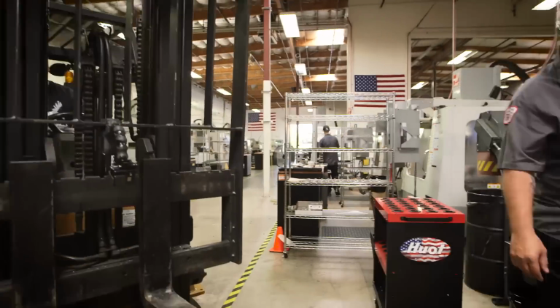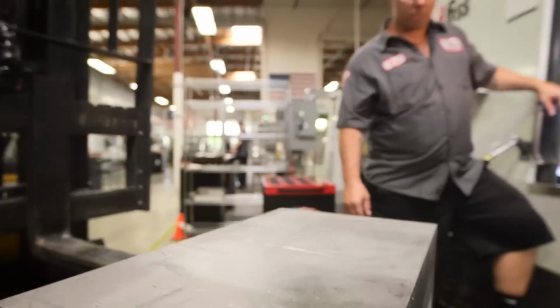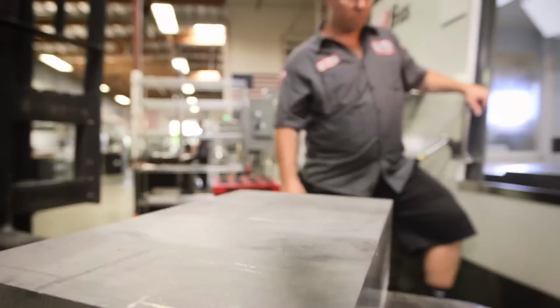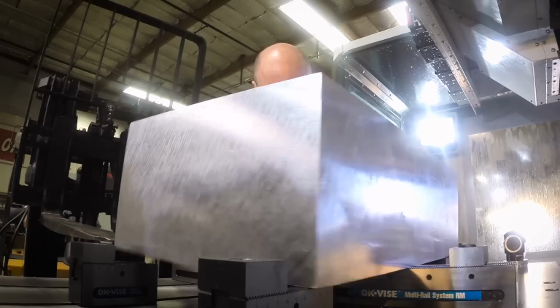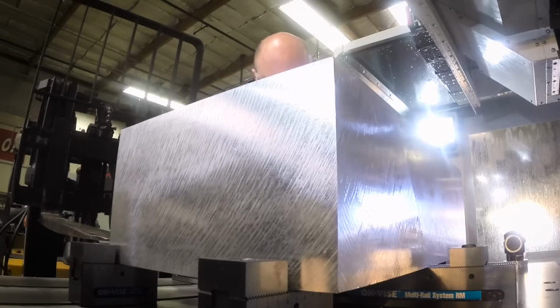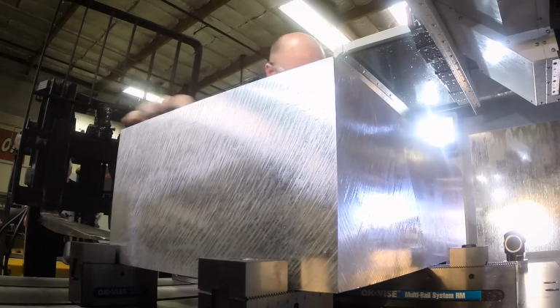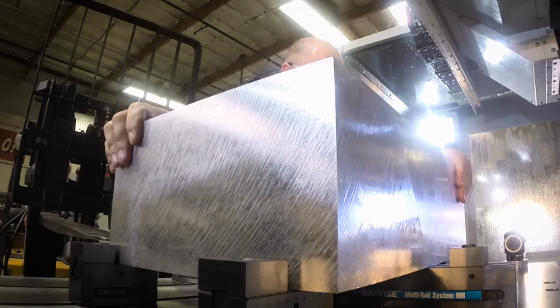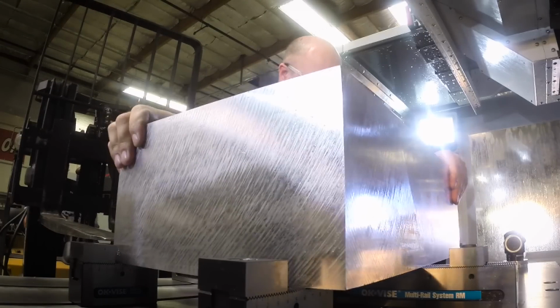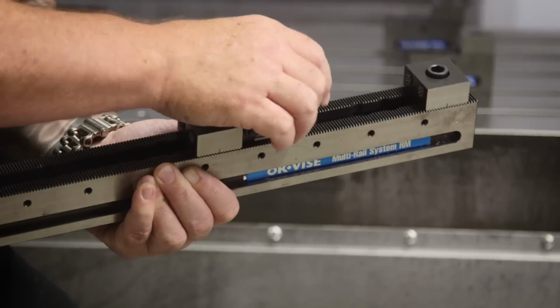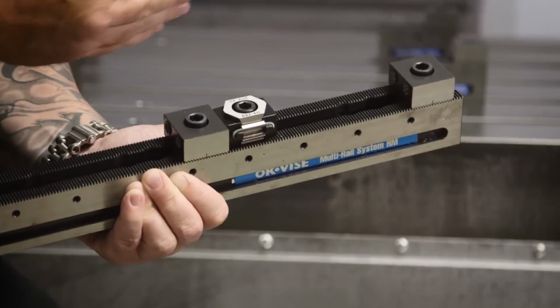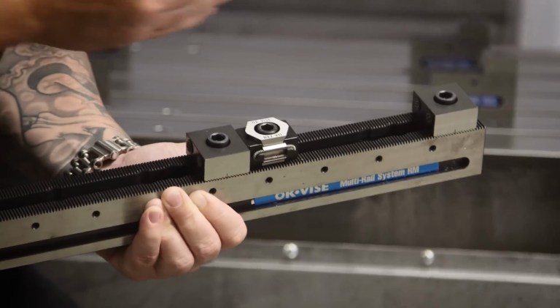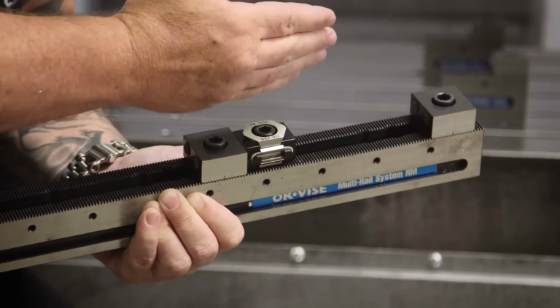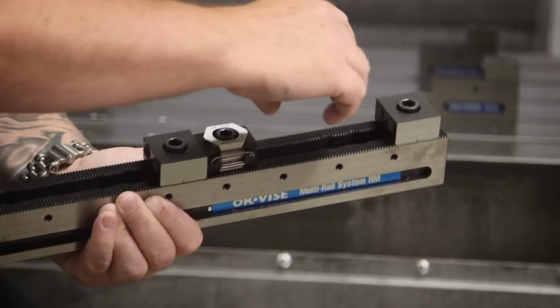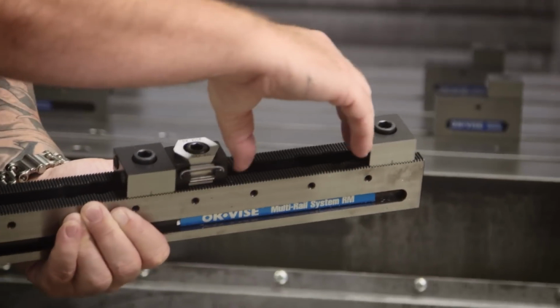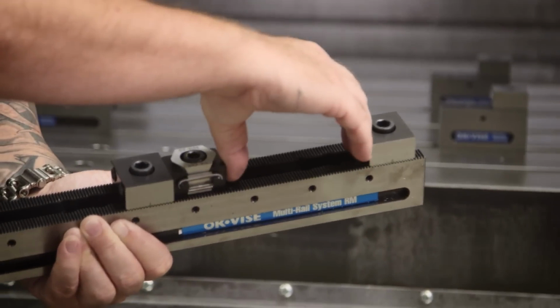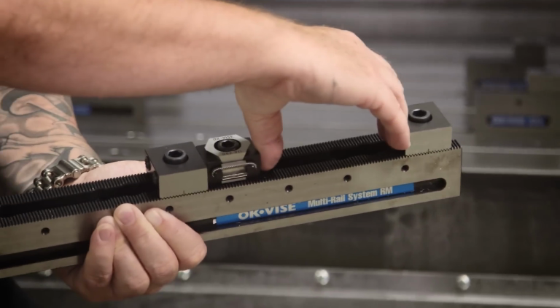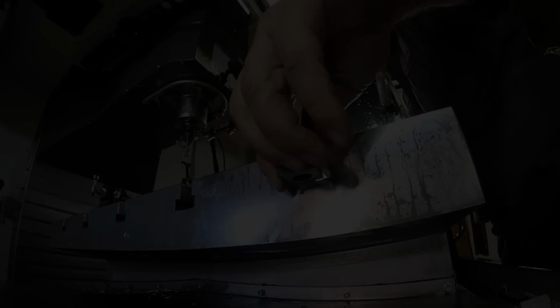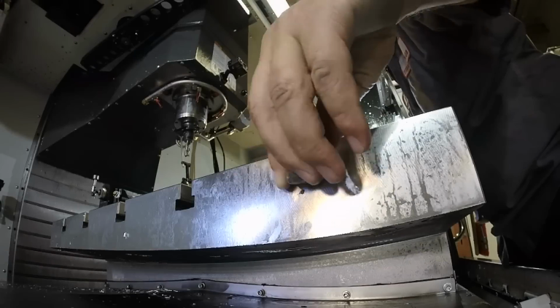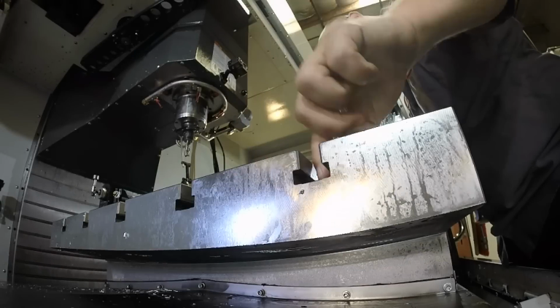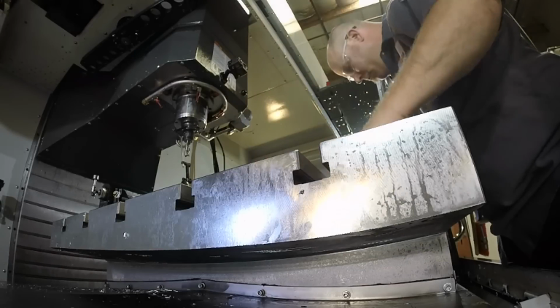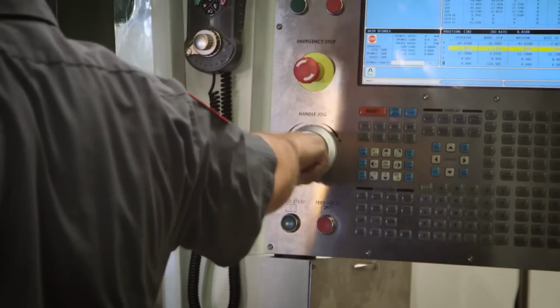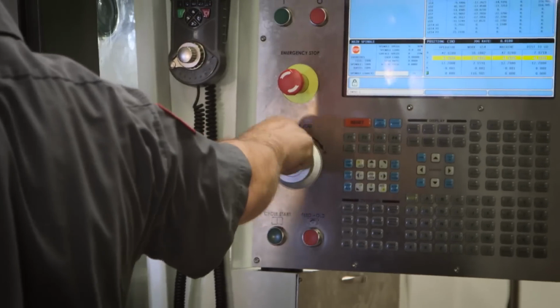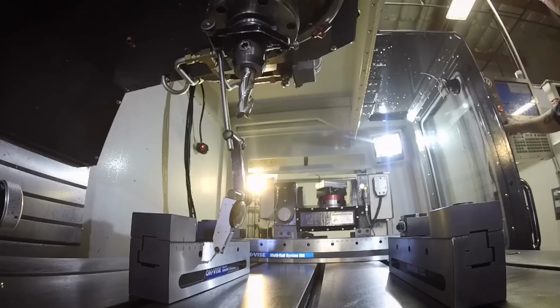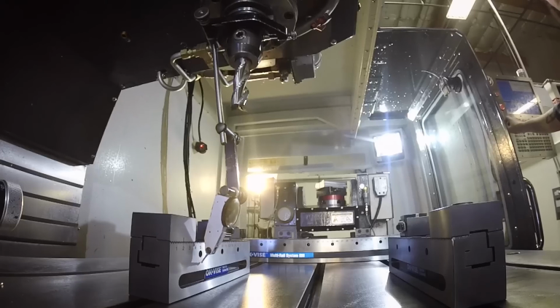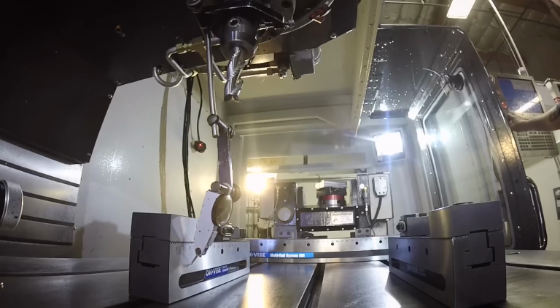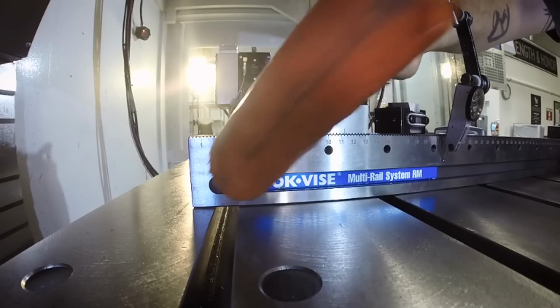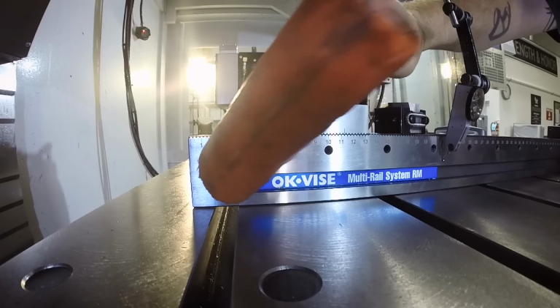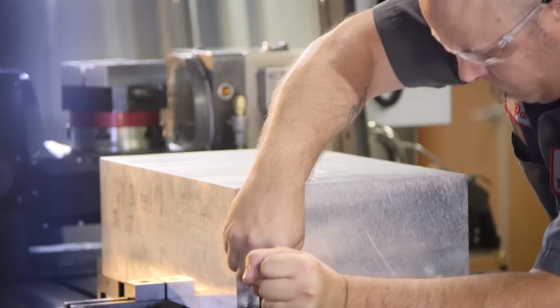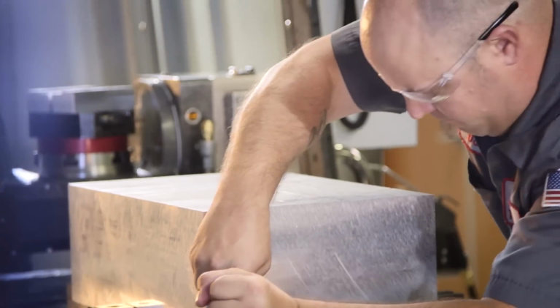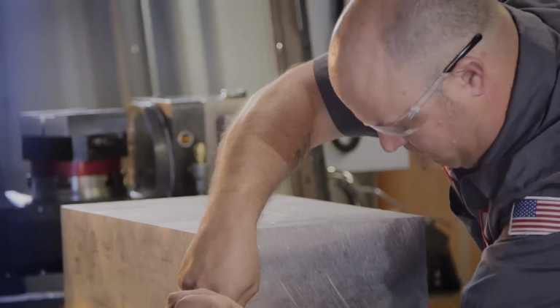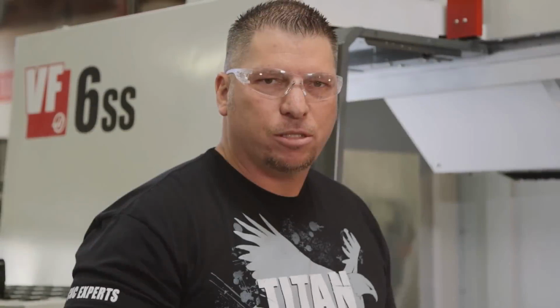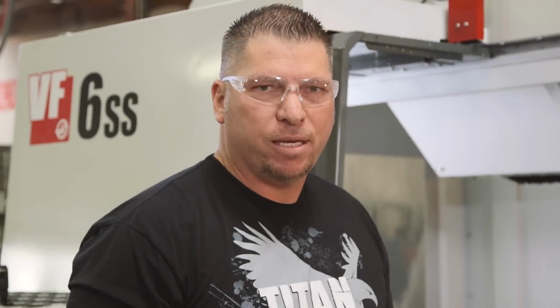This is a rail system. The clamp engages the material right here. Make sure it's nice and rigid, and then we're gonna cut some chips.